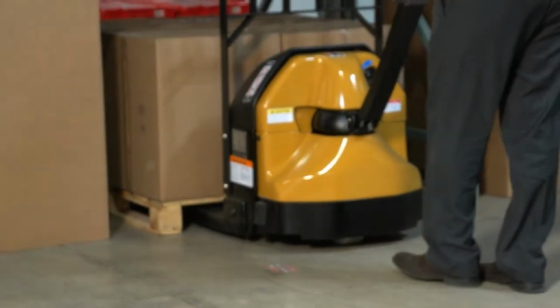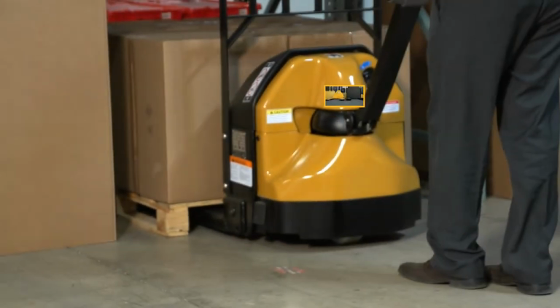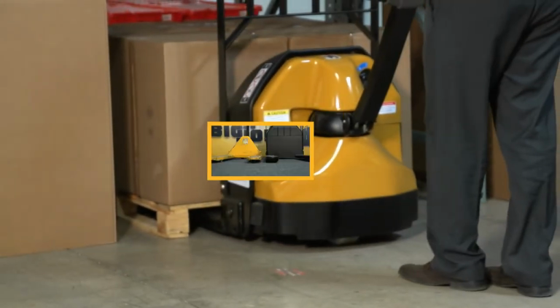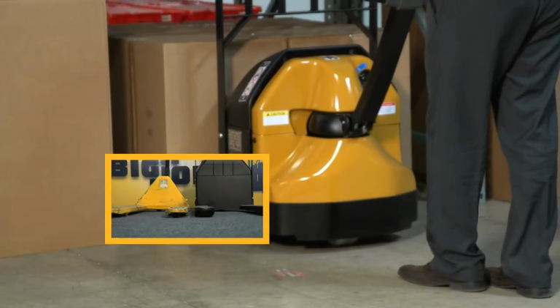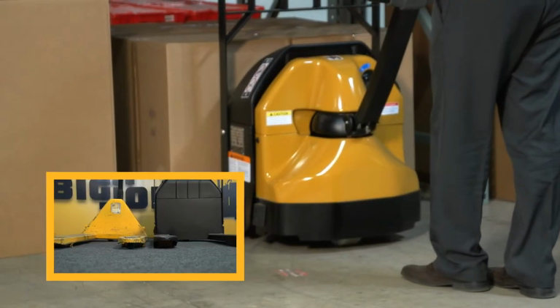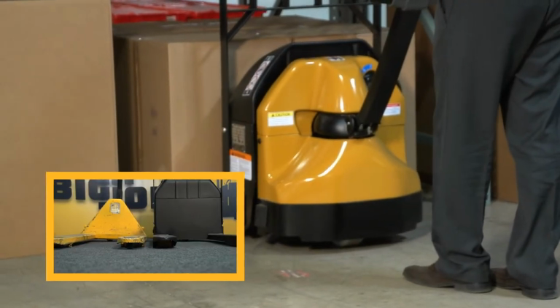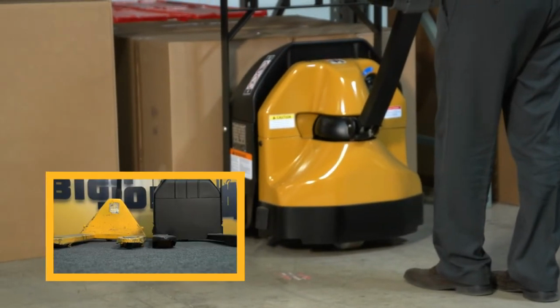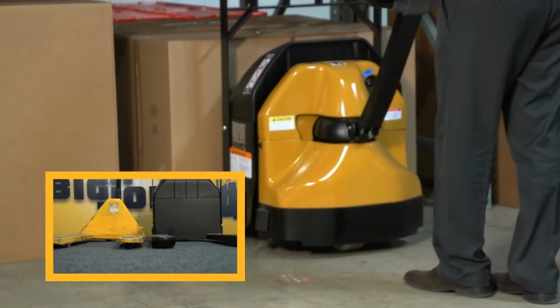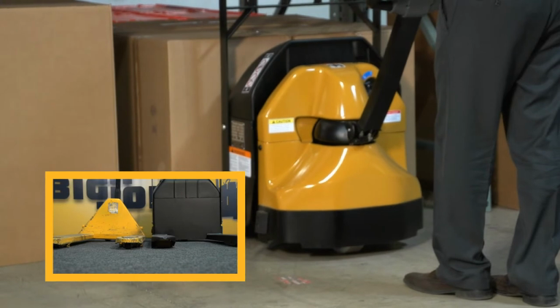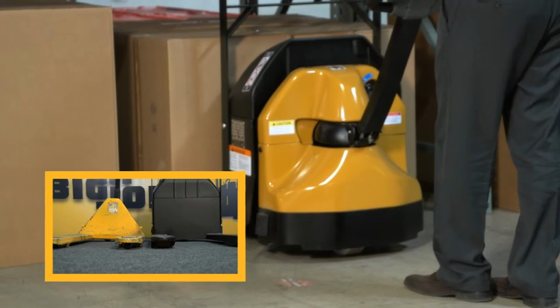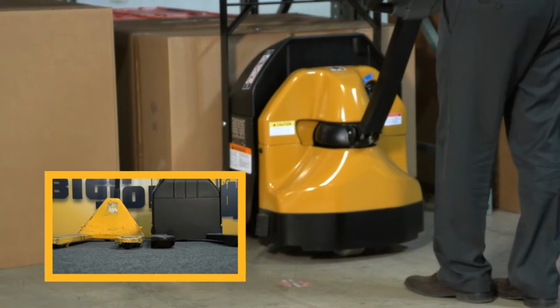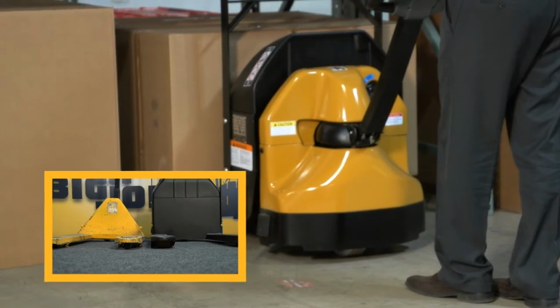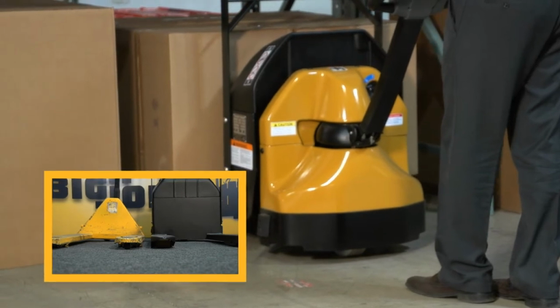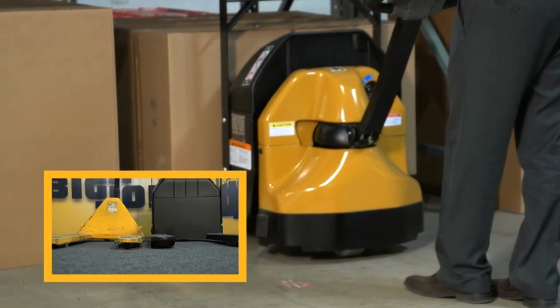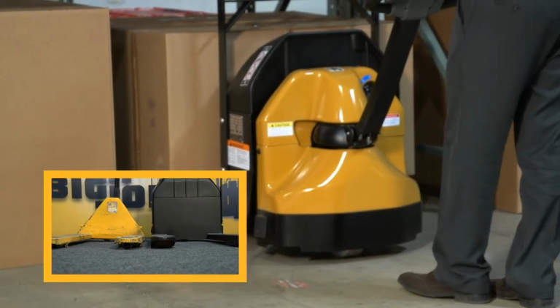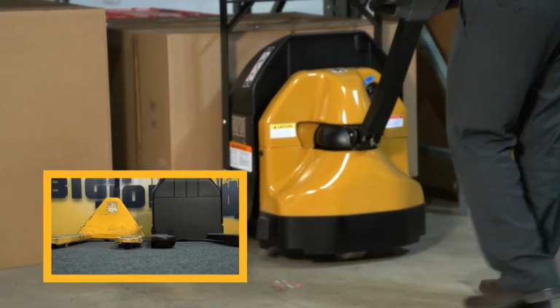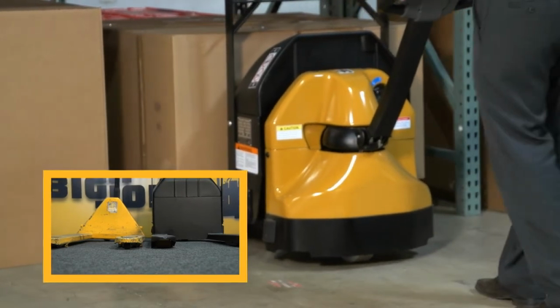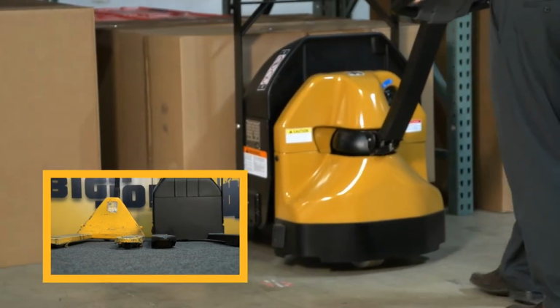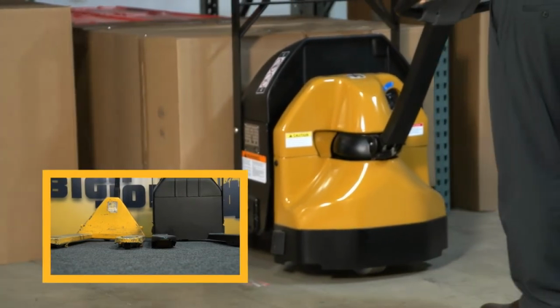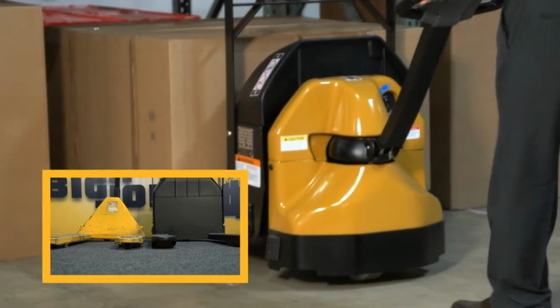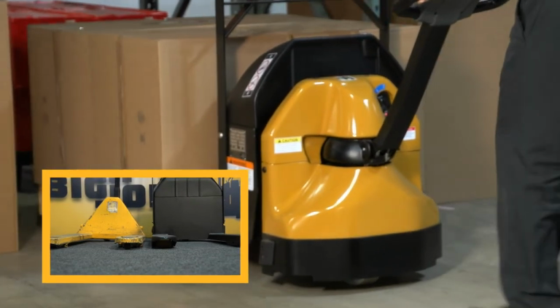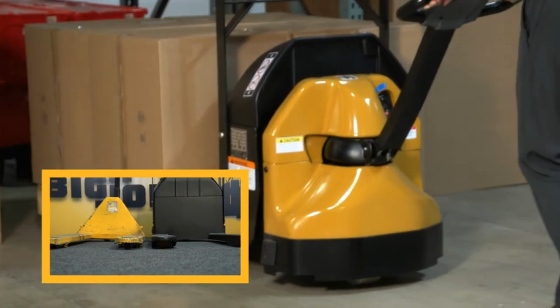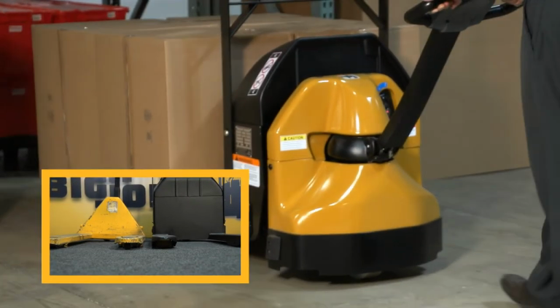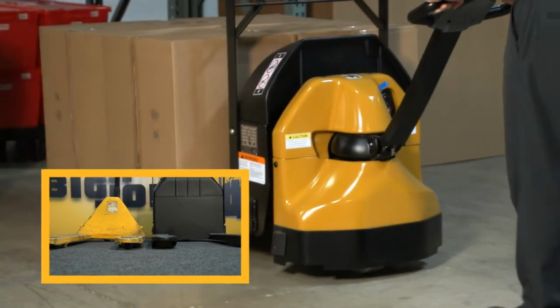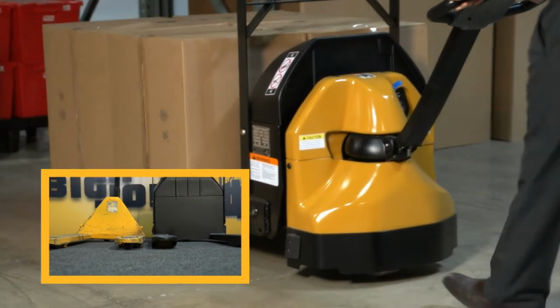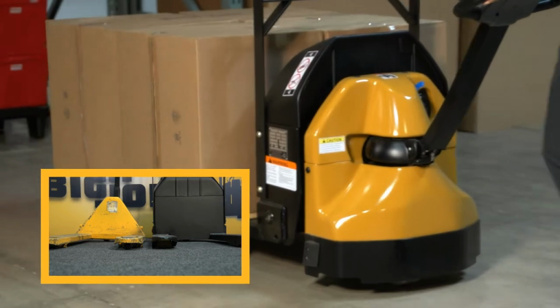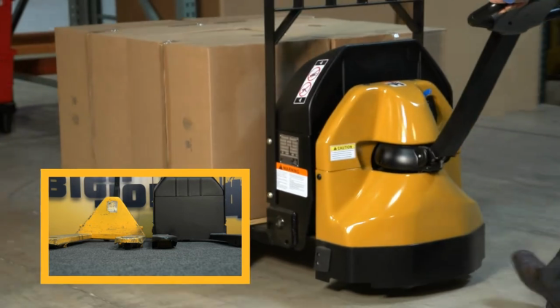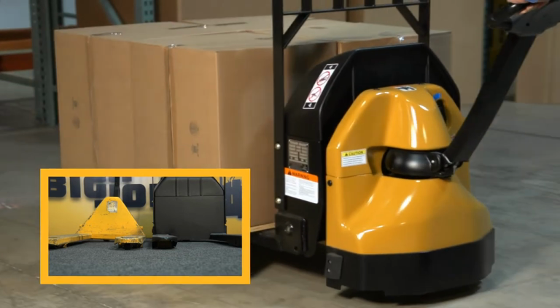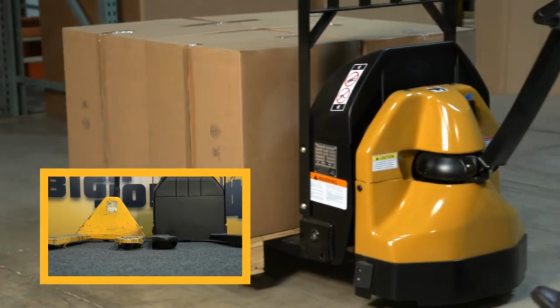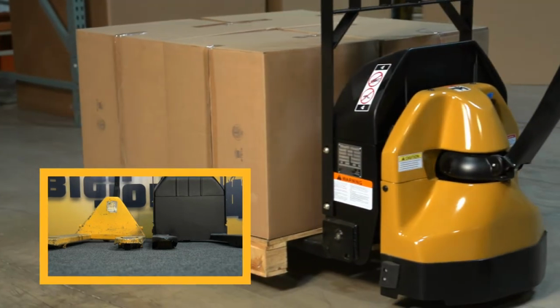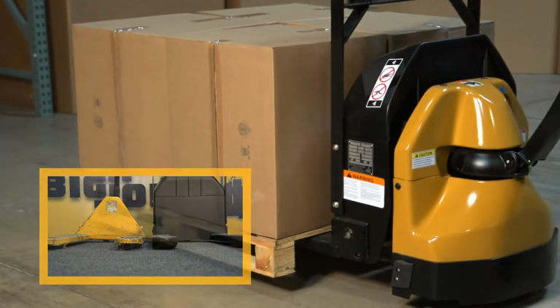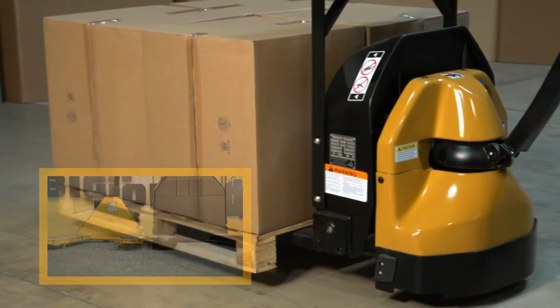The fully electric D40 is the same size as a standard manual pallet jack and features a narrow 25-inch chassis to easily transit through standard doorways.